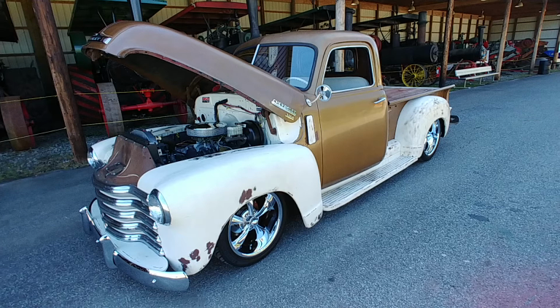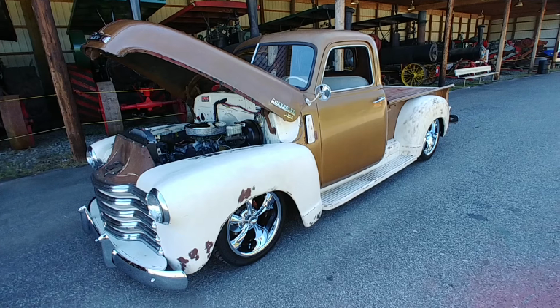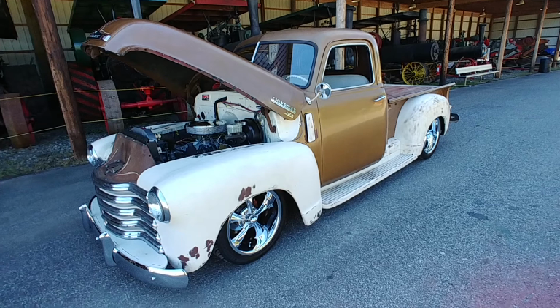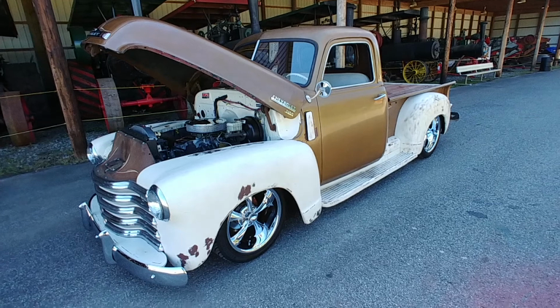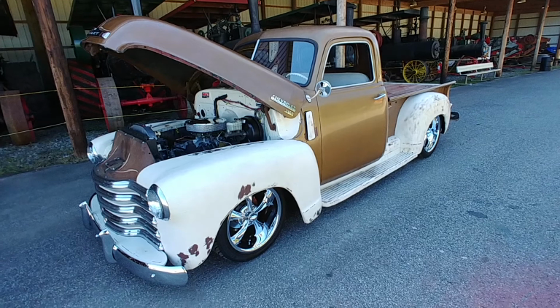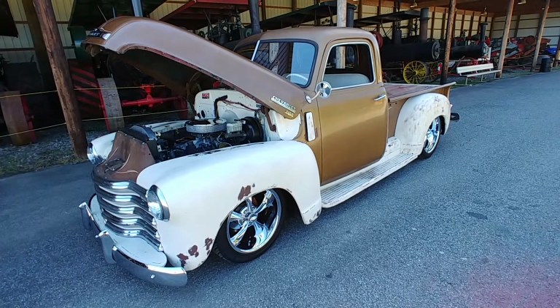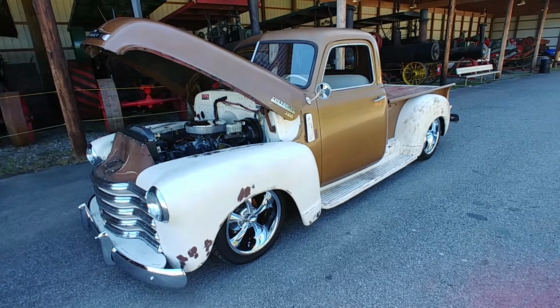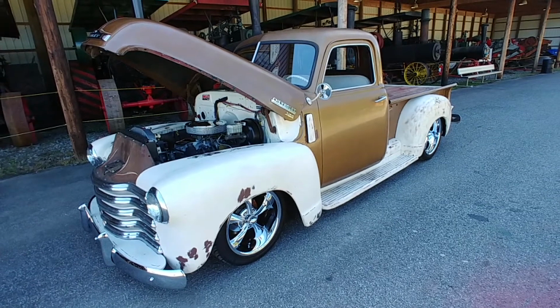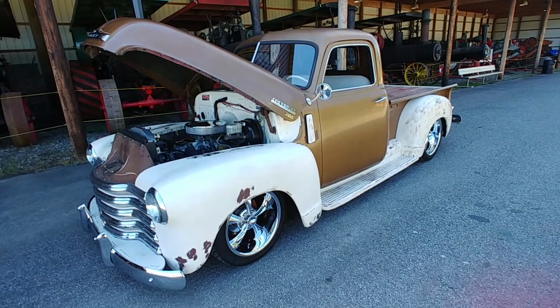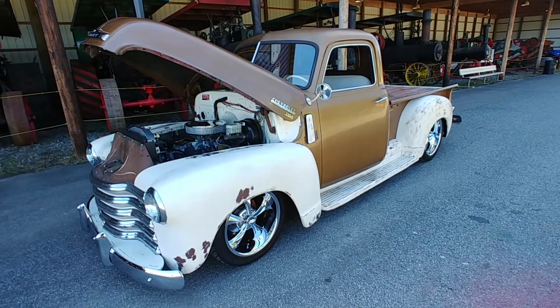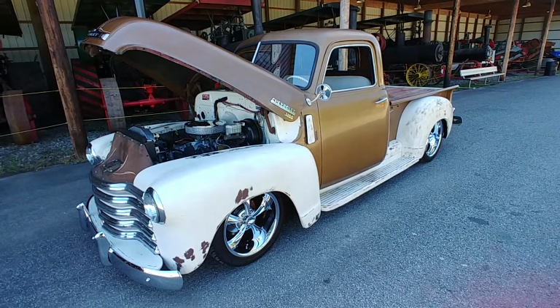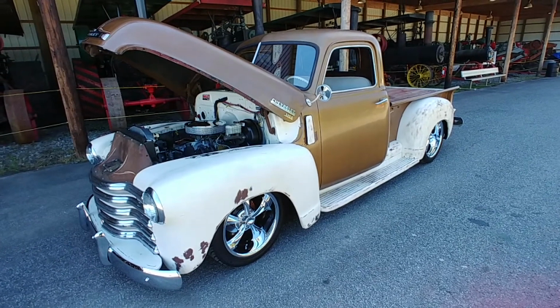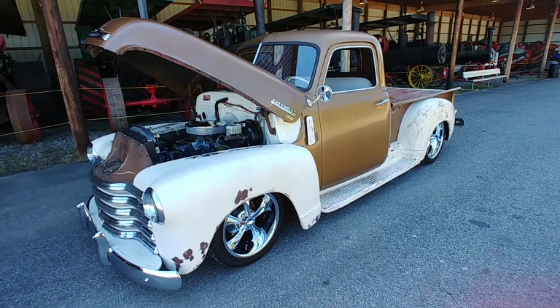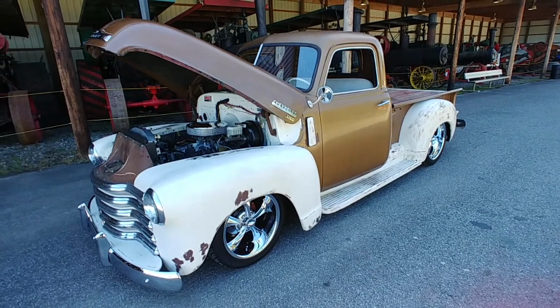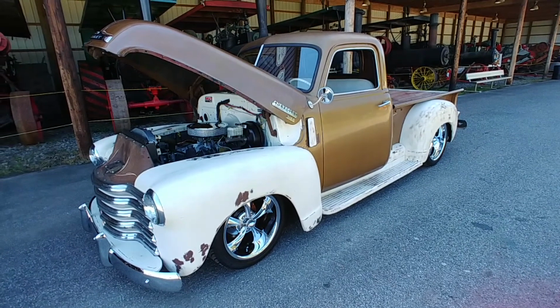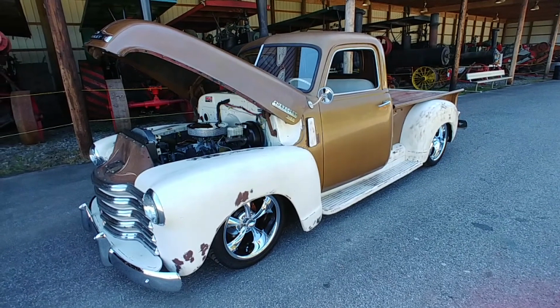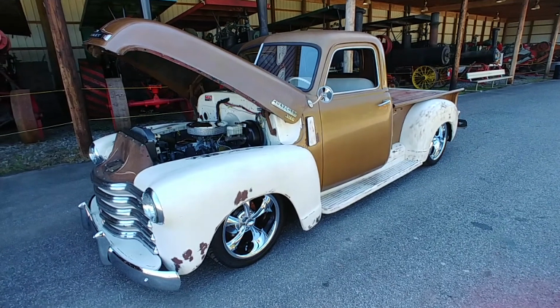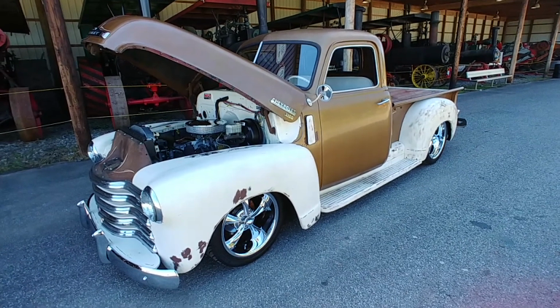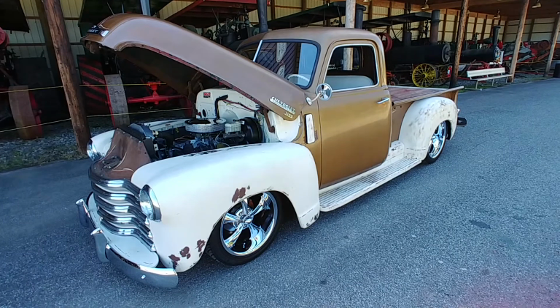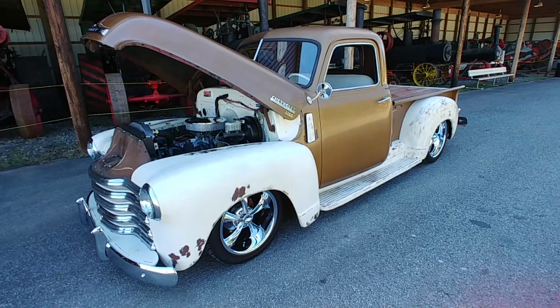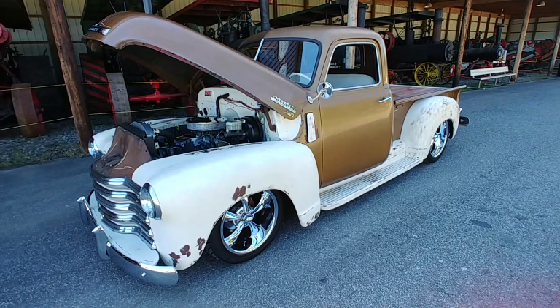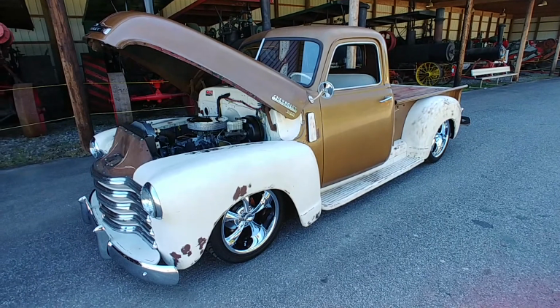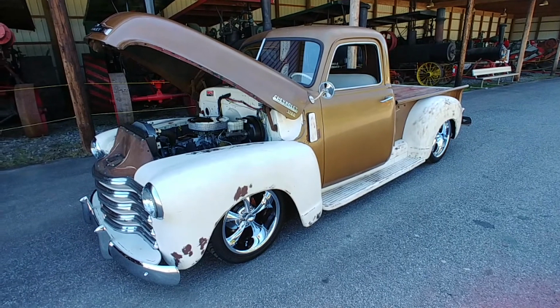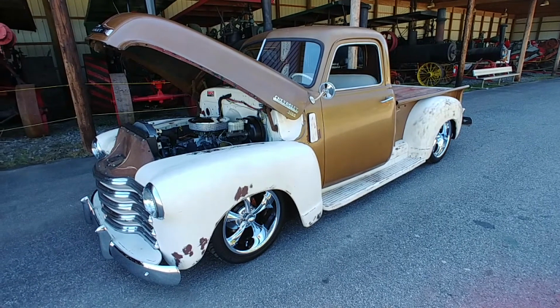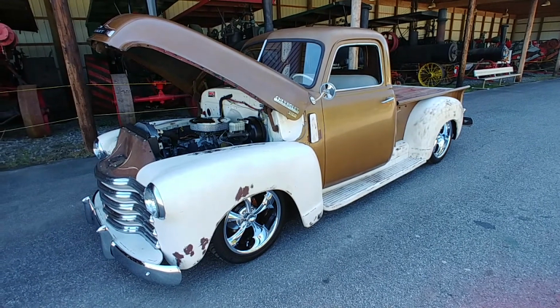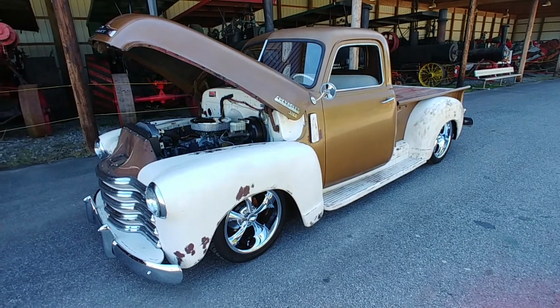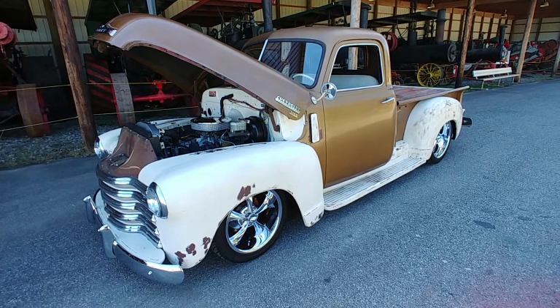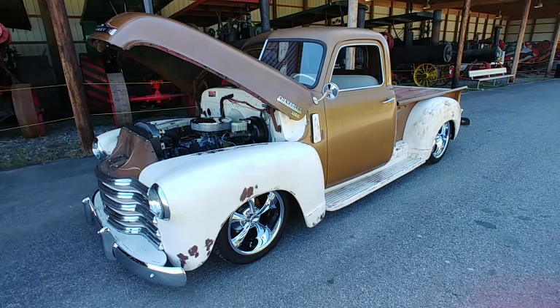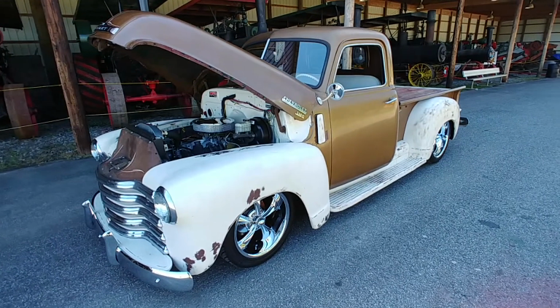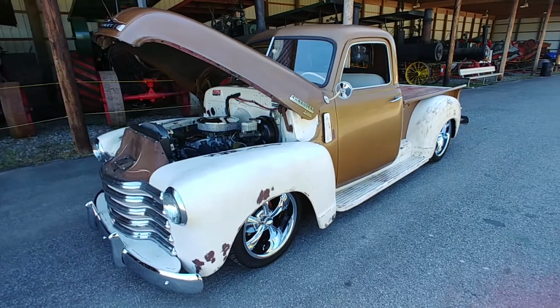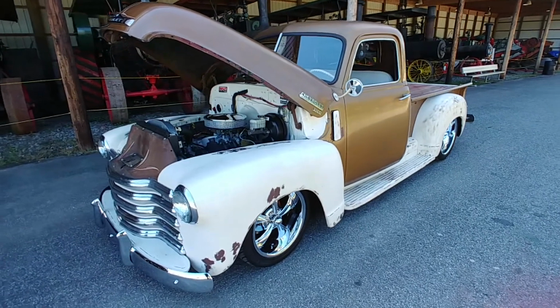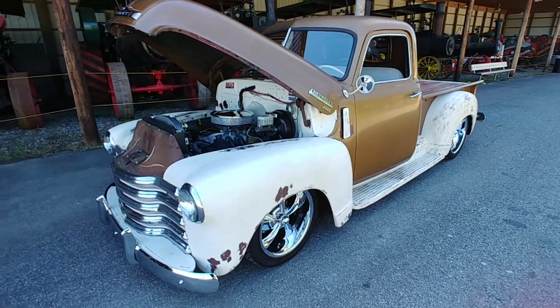Everyone, Phil here with CarCraft Classics. Today showing off this super cool 1949 Chevrolet 3100 pickup. Let's take a closer look.